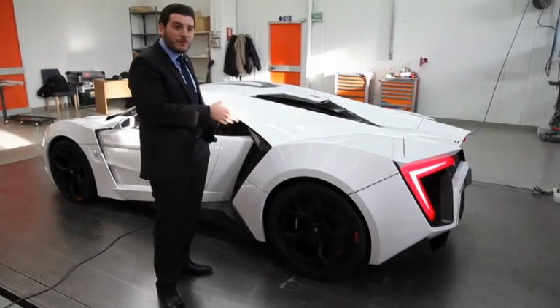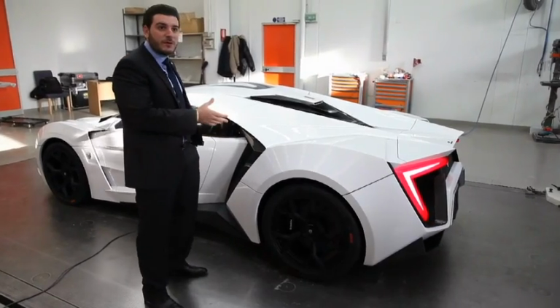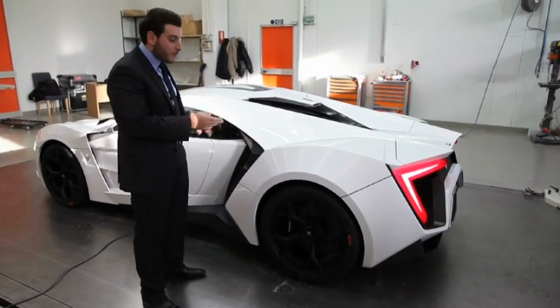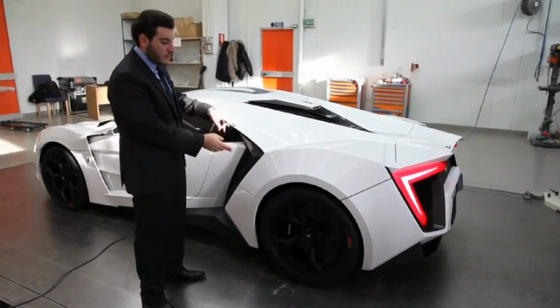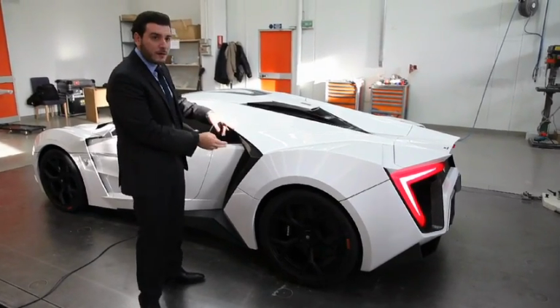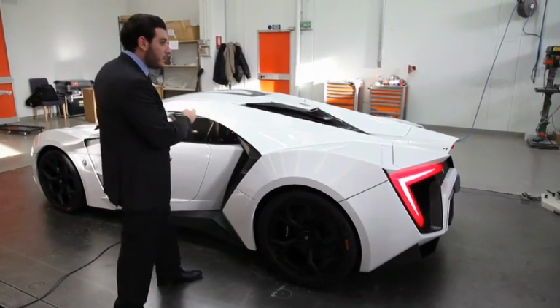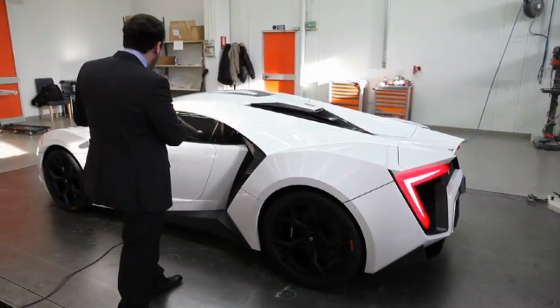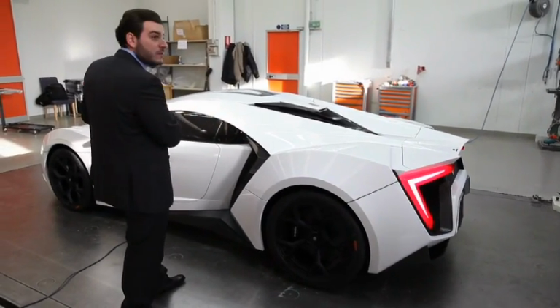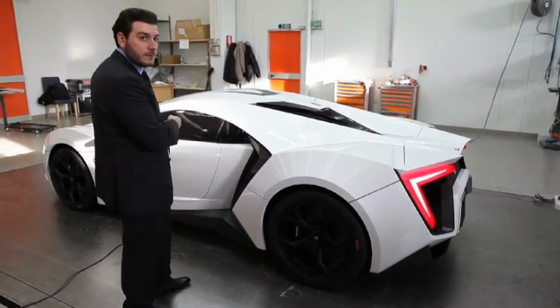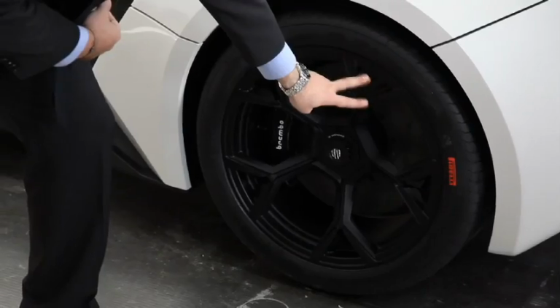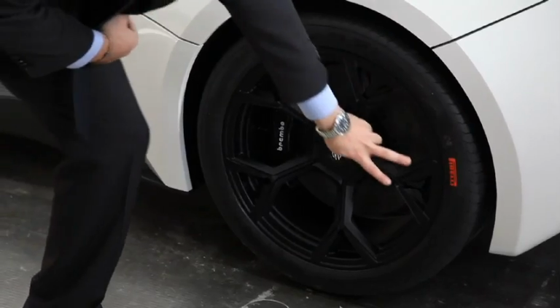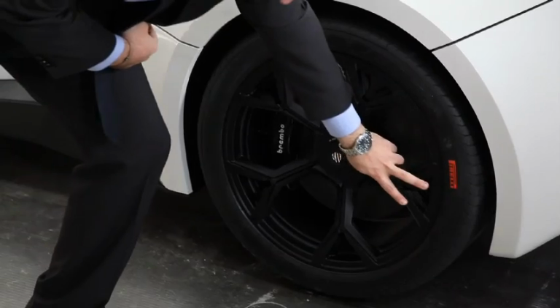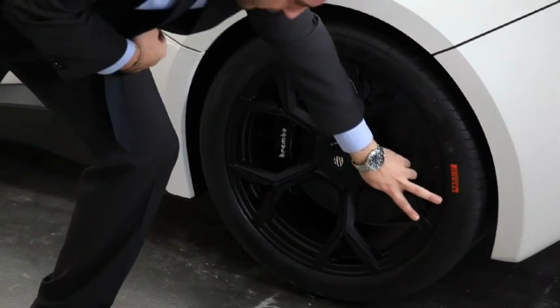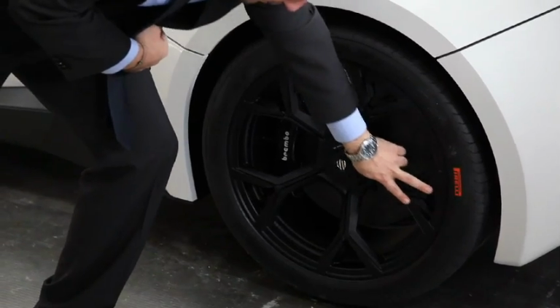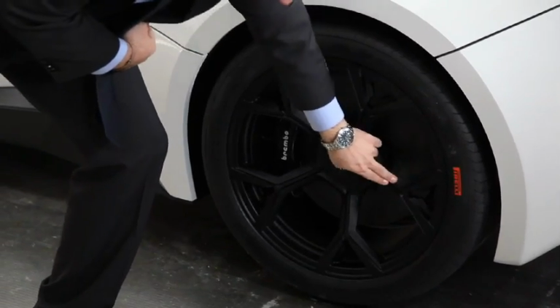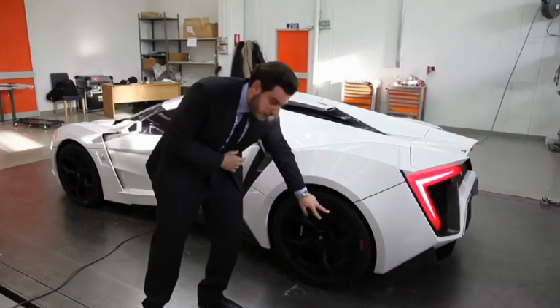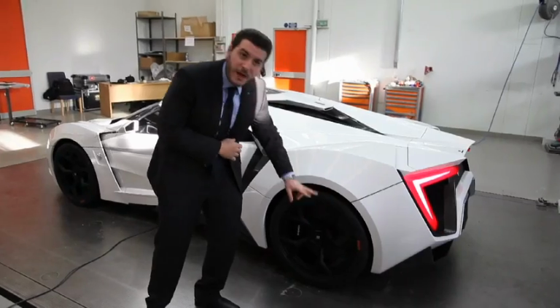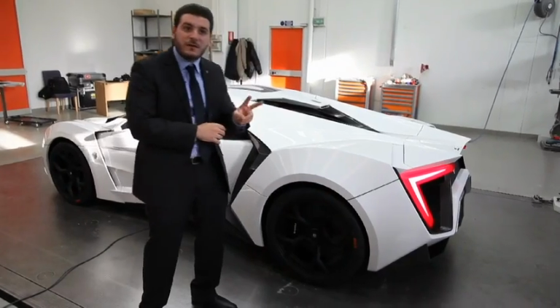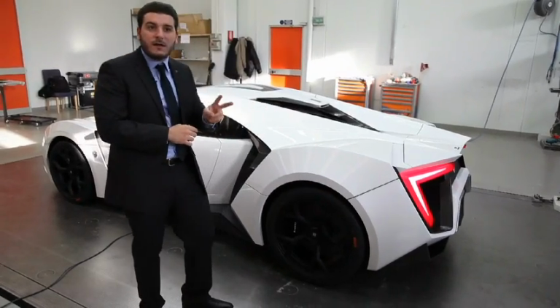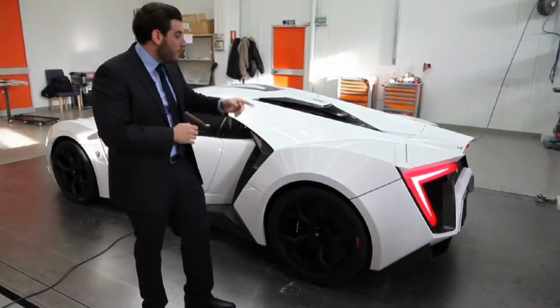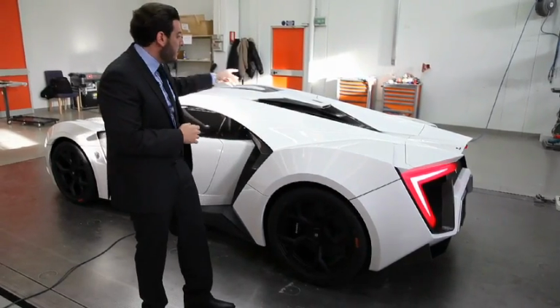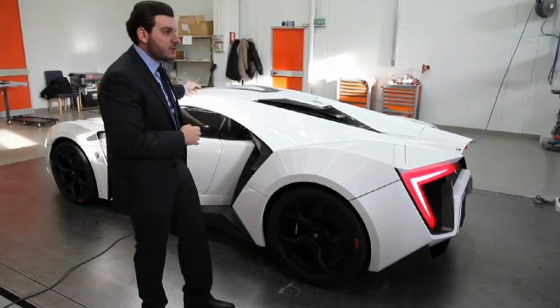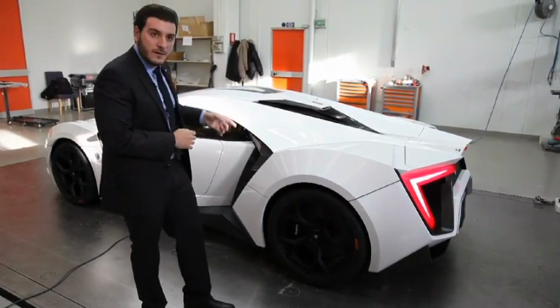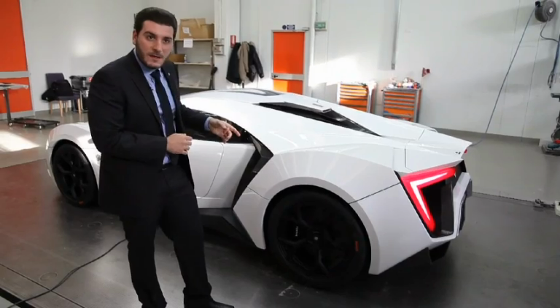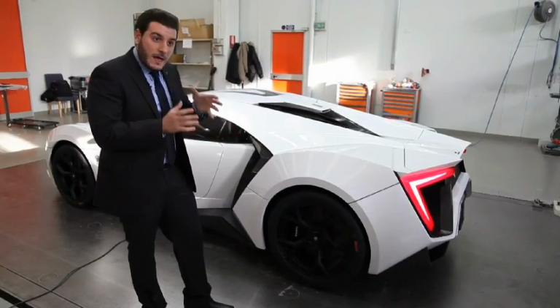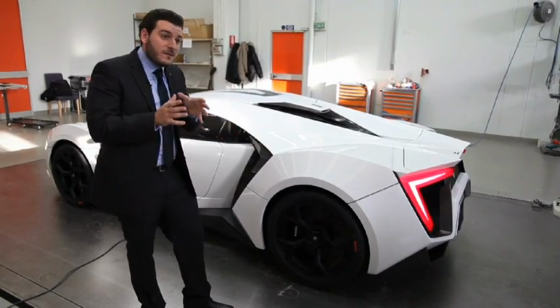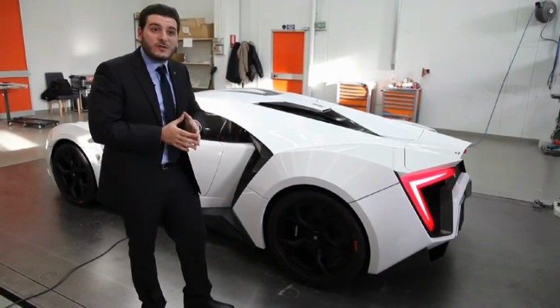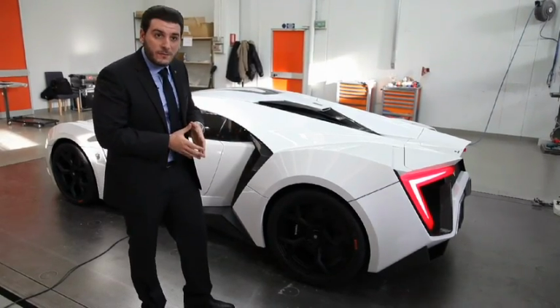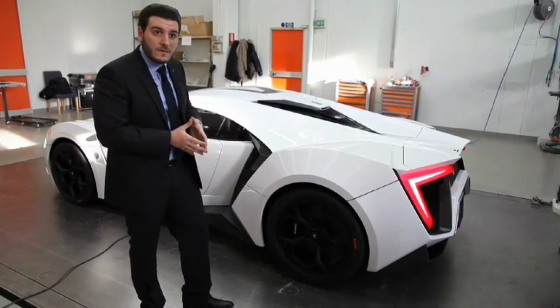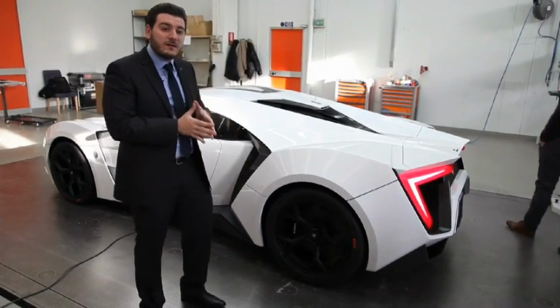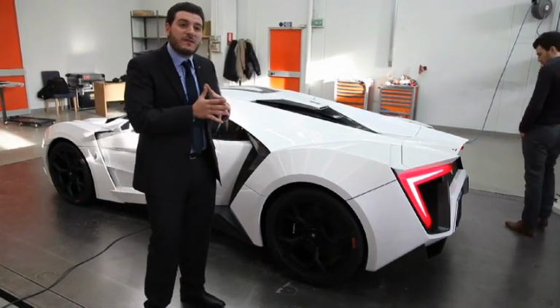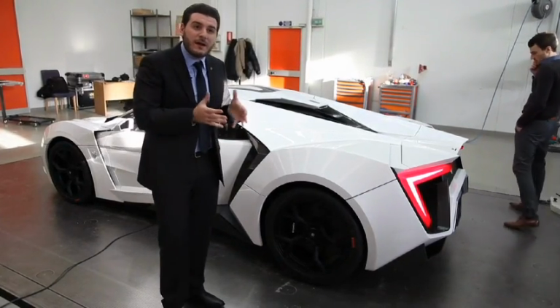The wheels are very special. The W has 20-inch in the back and 19 inches in the front. The design is very modern. We wanted to go with a V shape, as the V is taken in several sections of the vehicle.